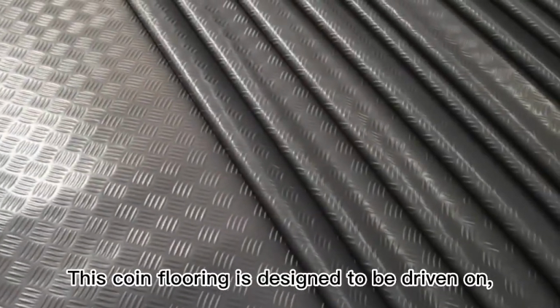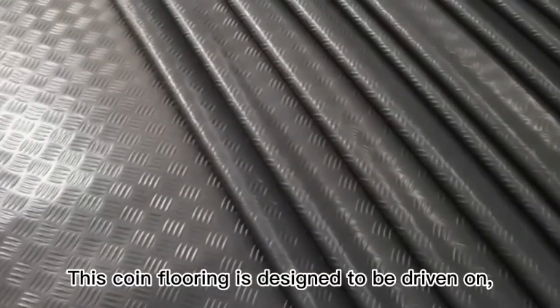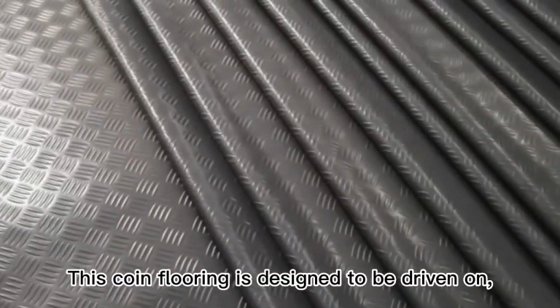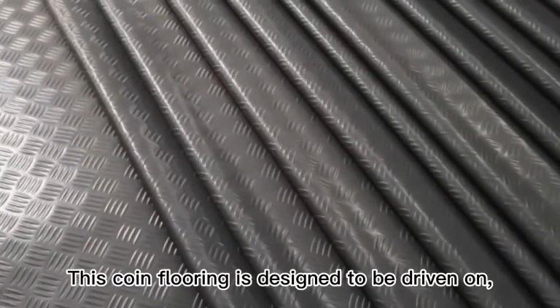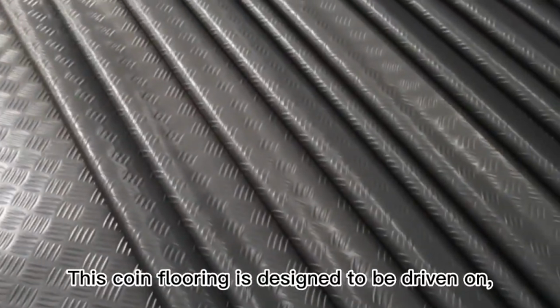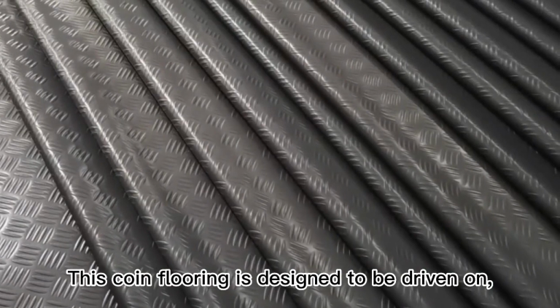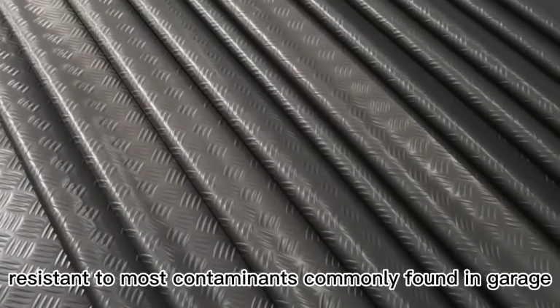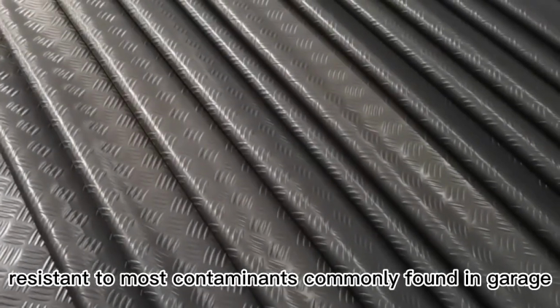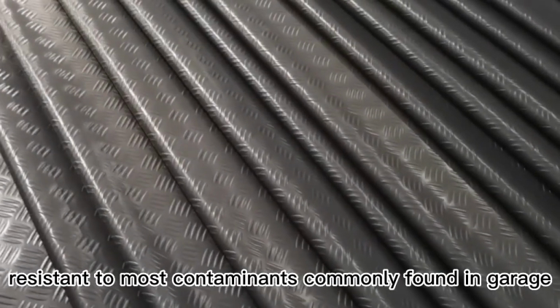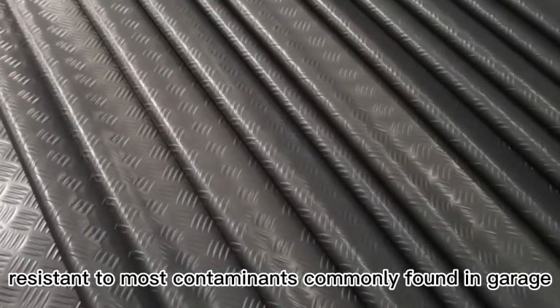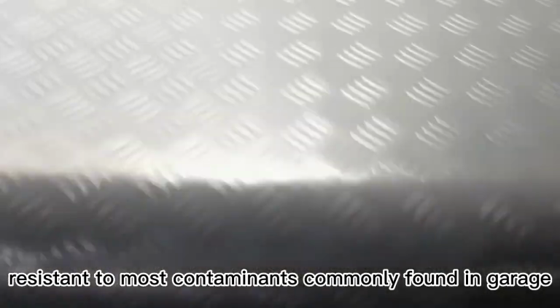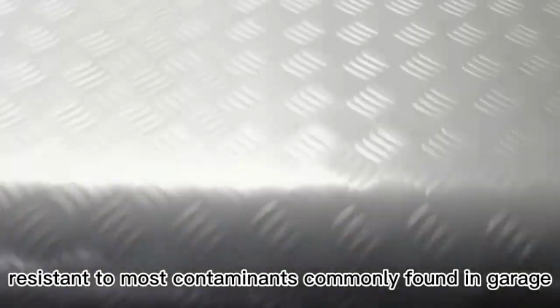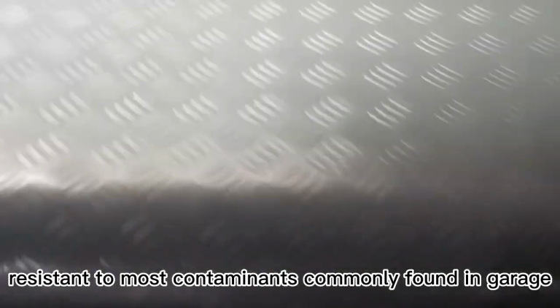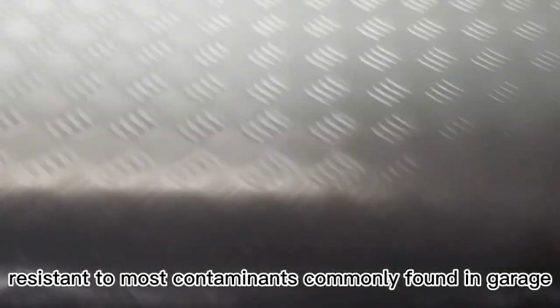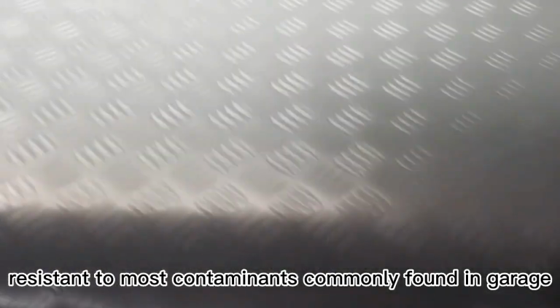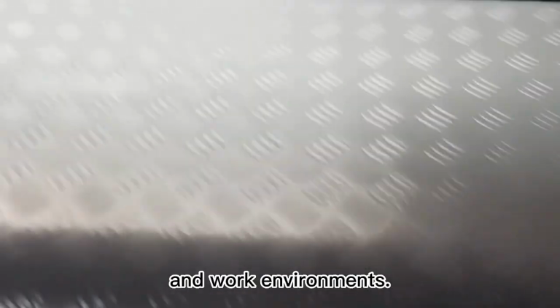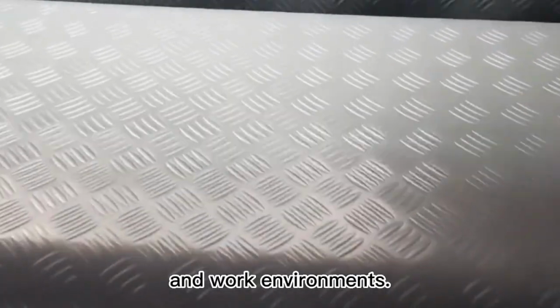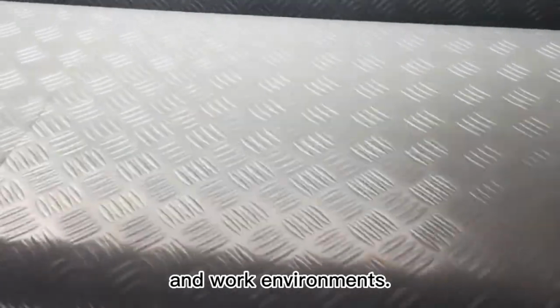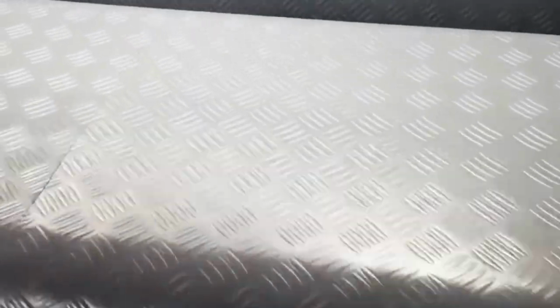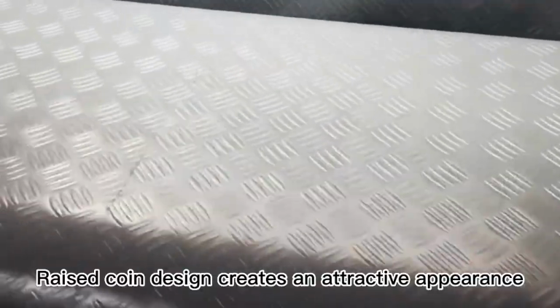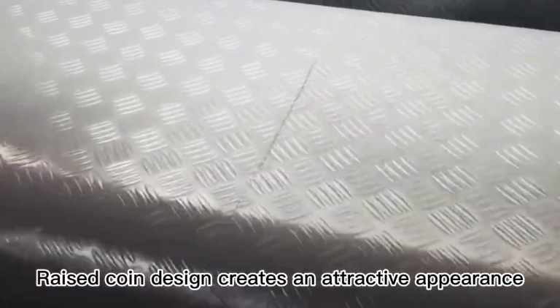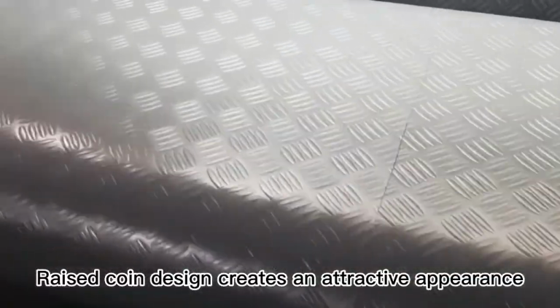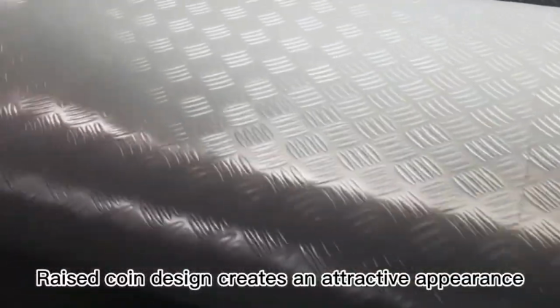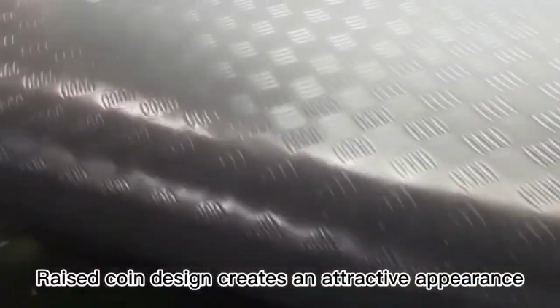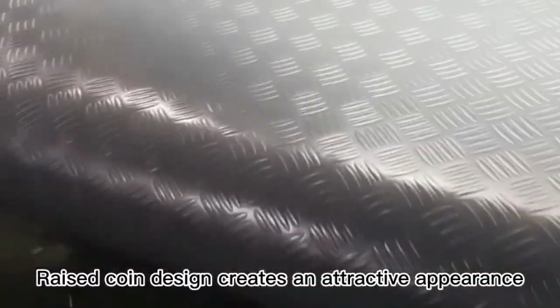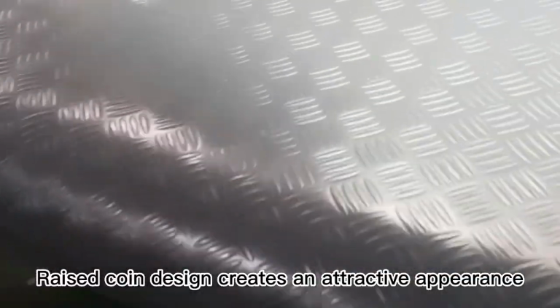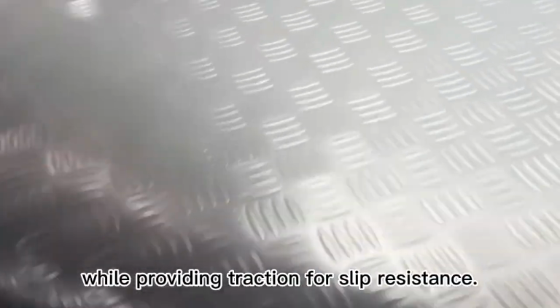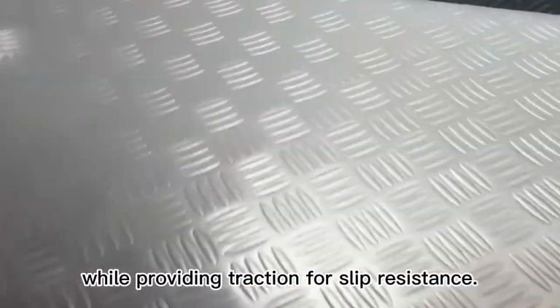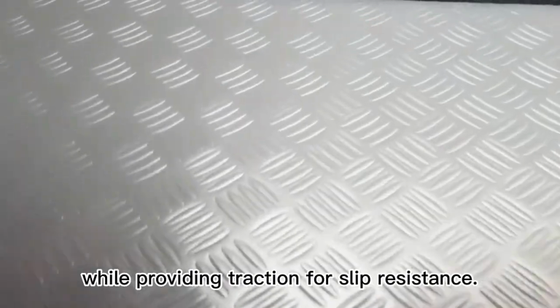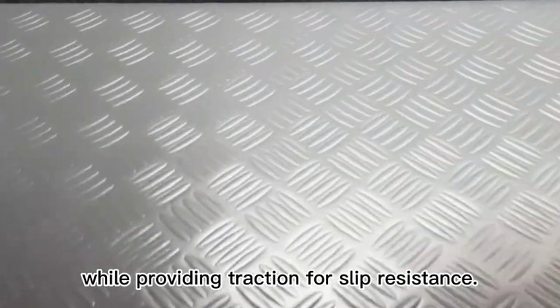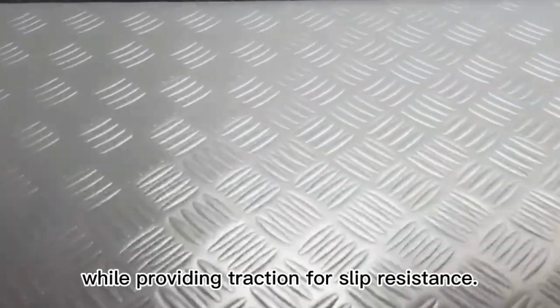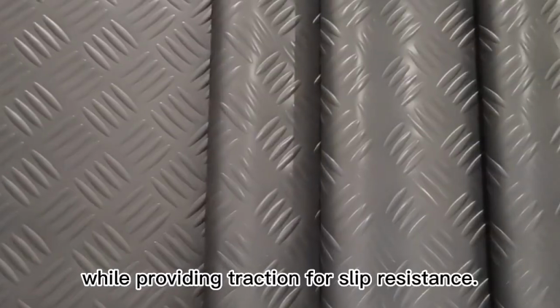This coin flooring is designed to be driven on, resistant to most contaminants commonly found in garage and work environments. The raised coin design creates an attractive appearance while providing traction for slip resistance.